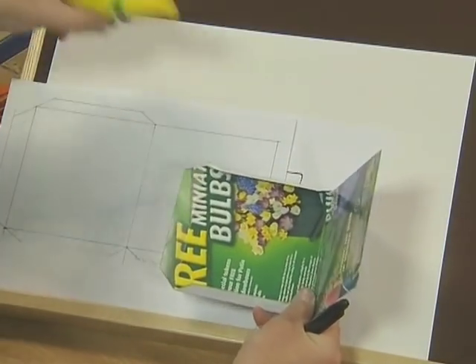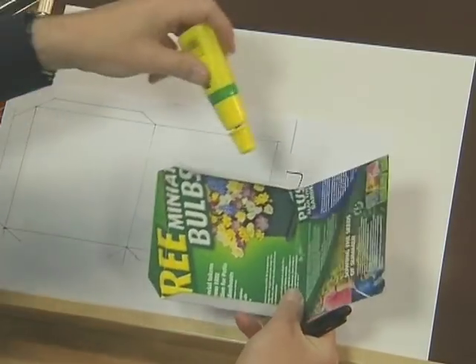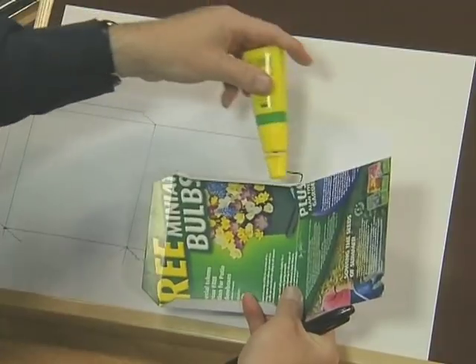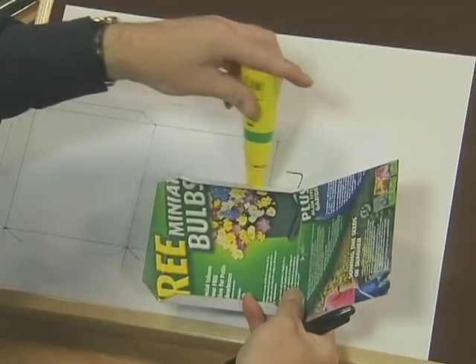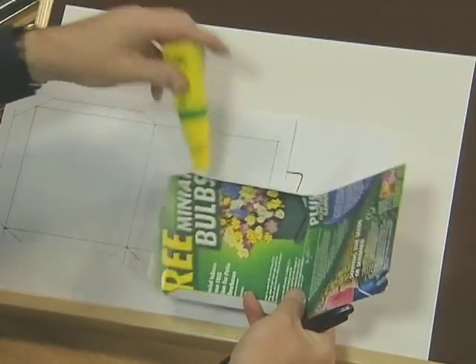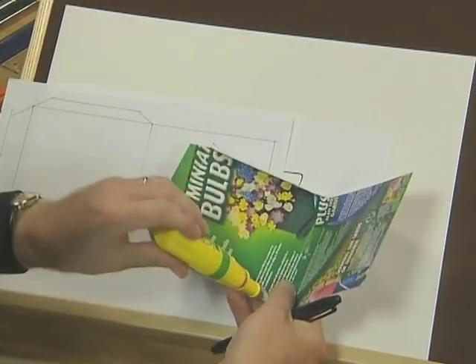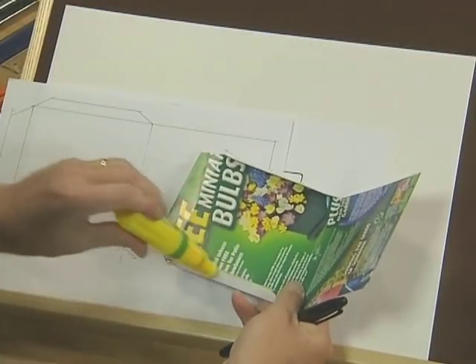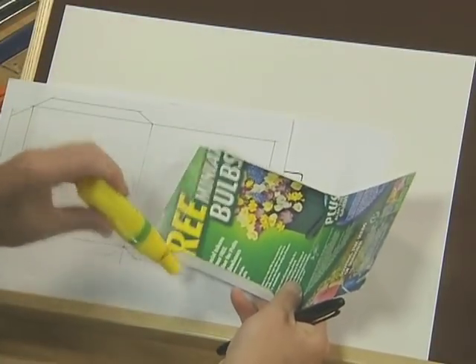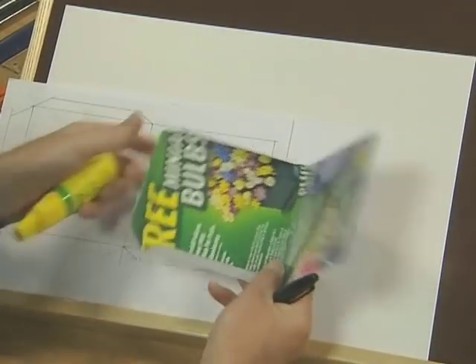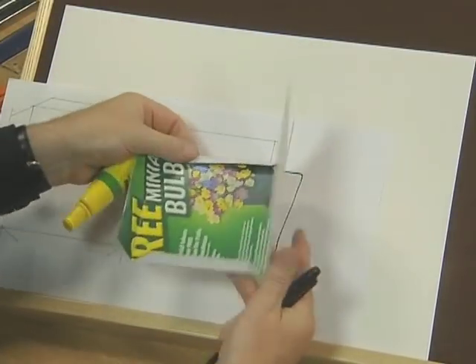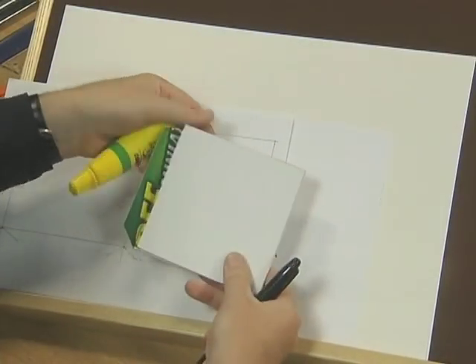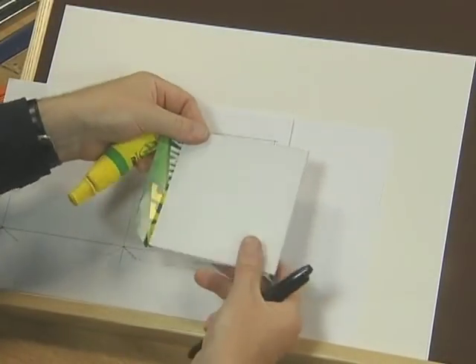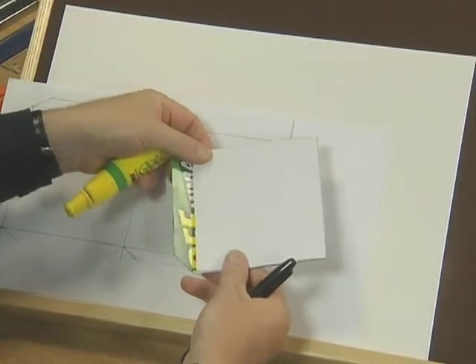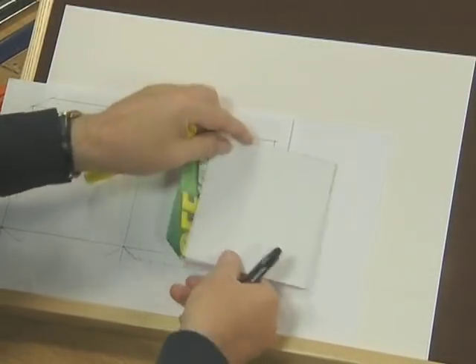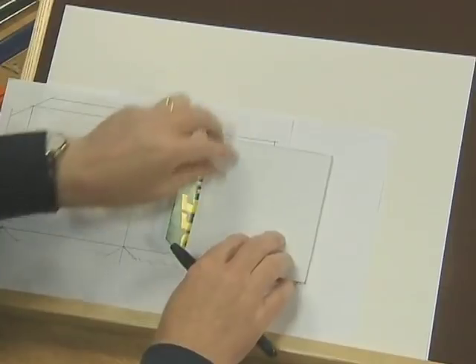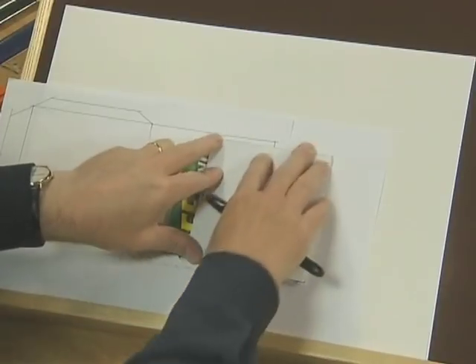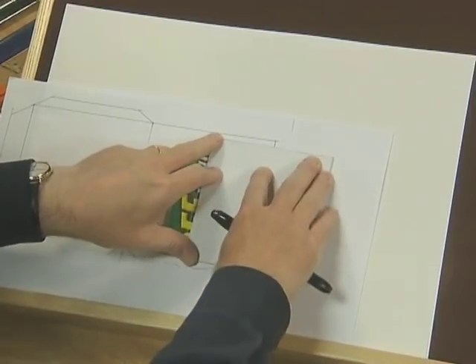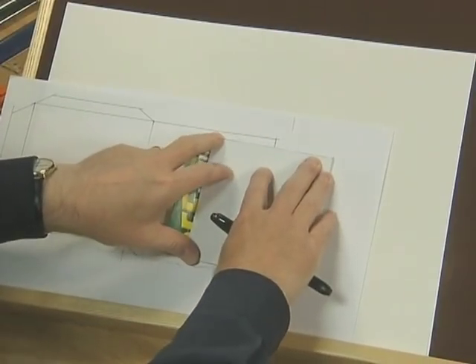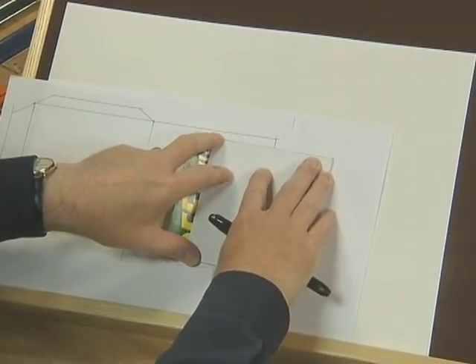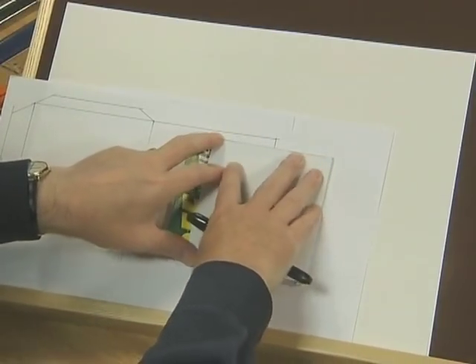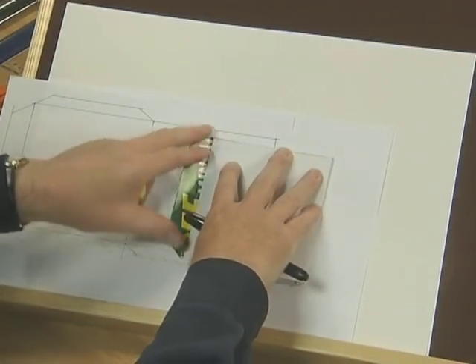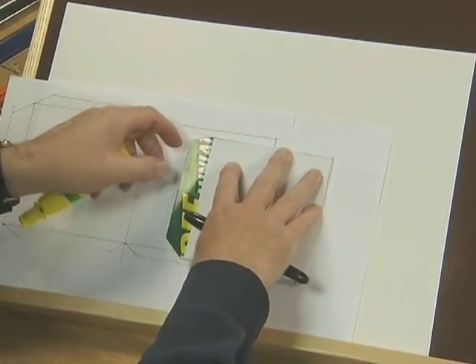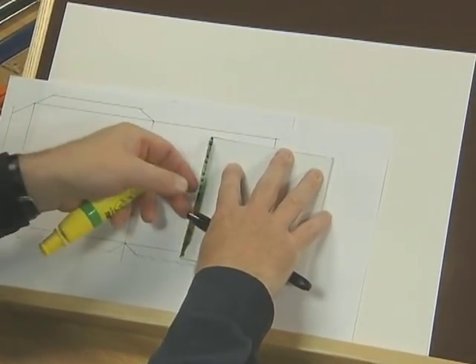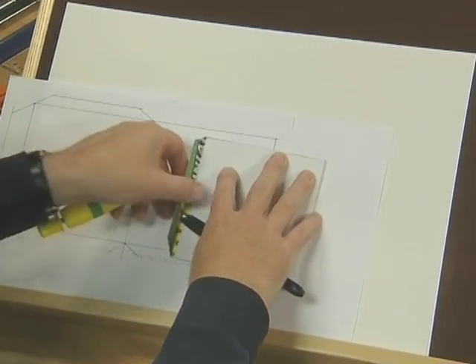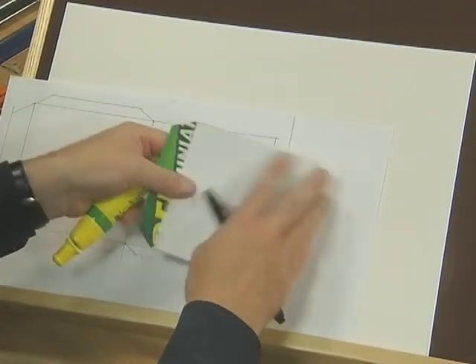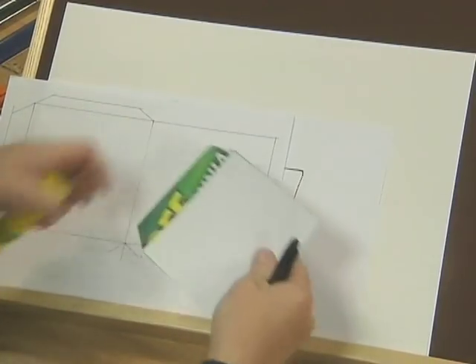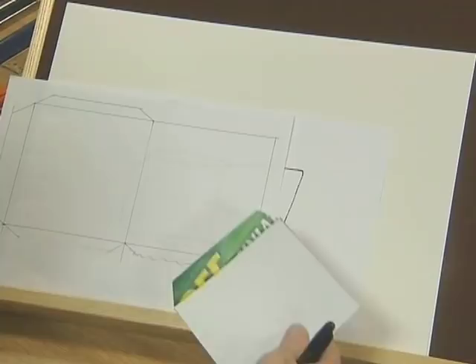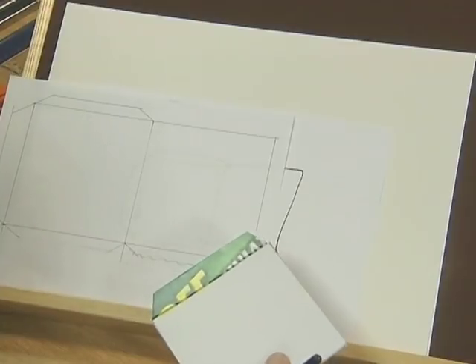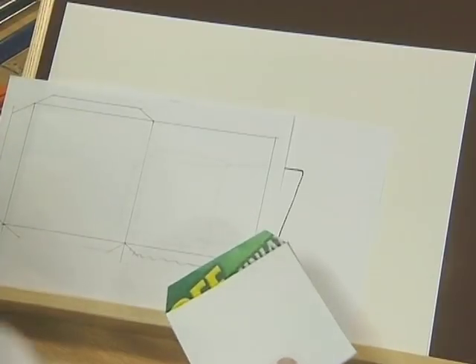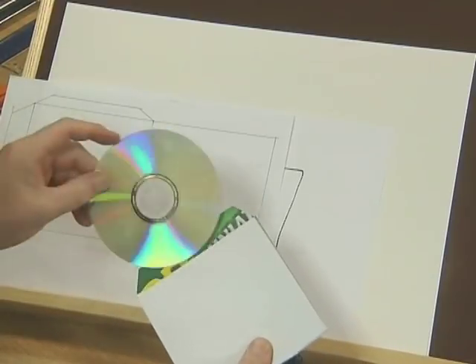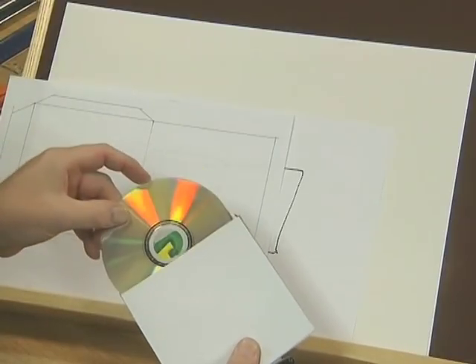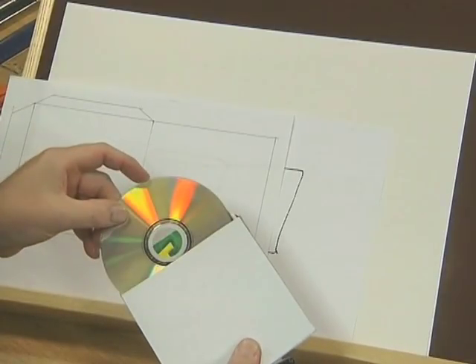Apply a bit of ordinary paper glue along those edges onto there, fold that over, put something heavy on that for a few minutes so that it sticks, and then you can try it out with your CD into there.